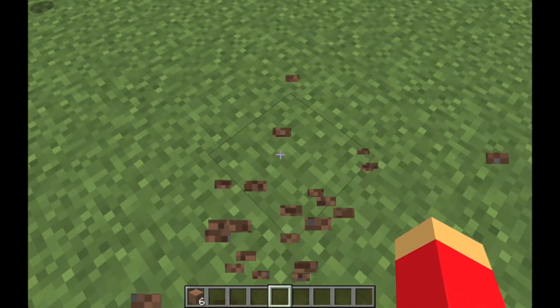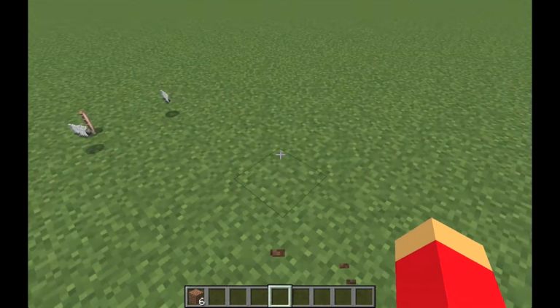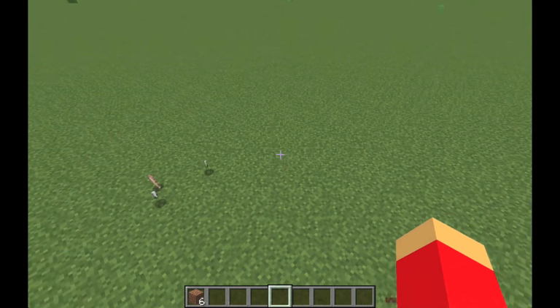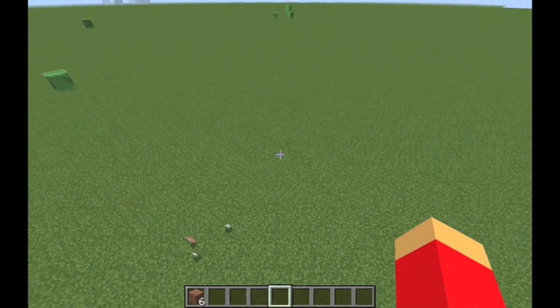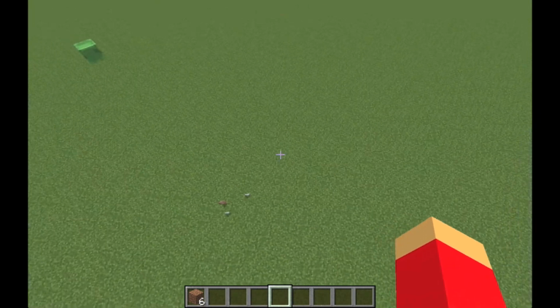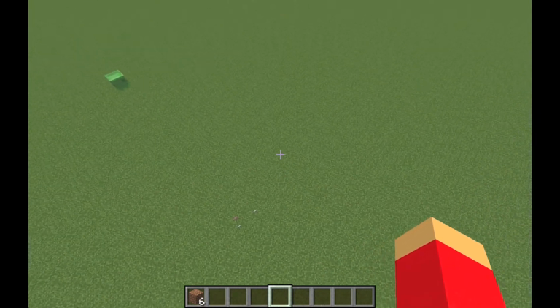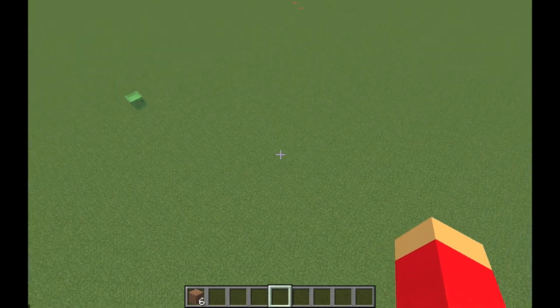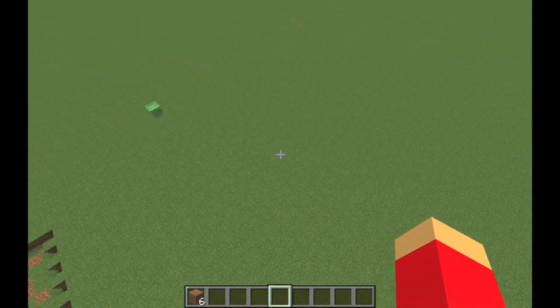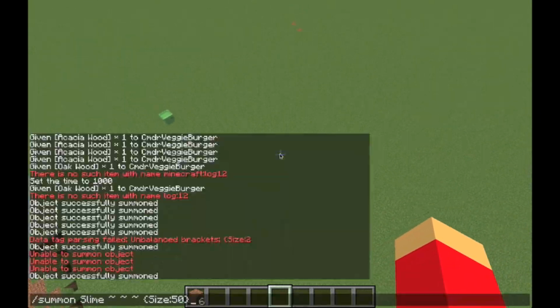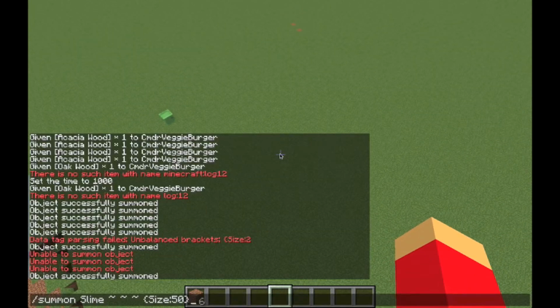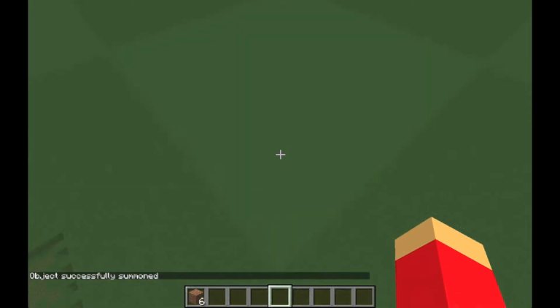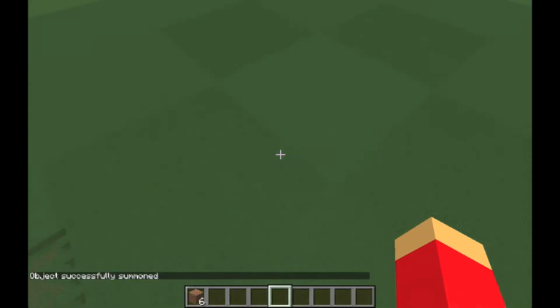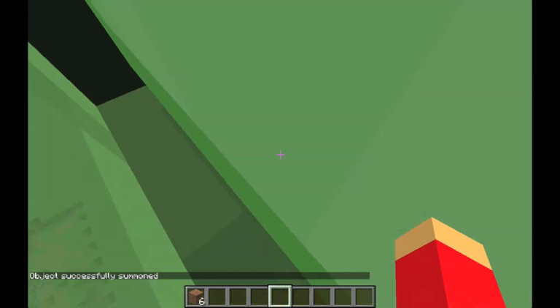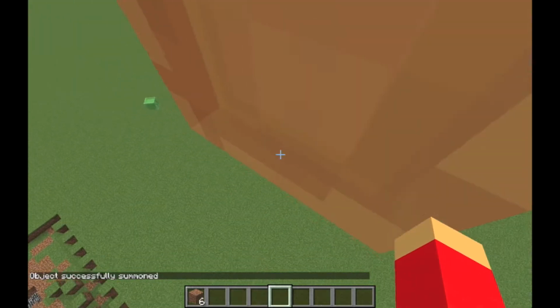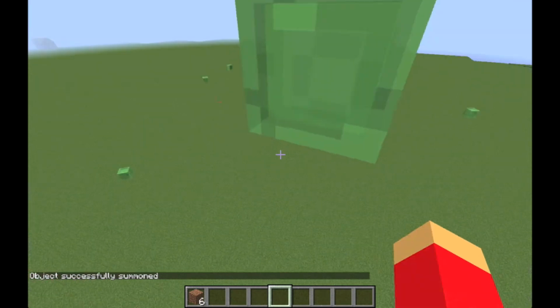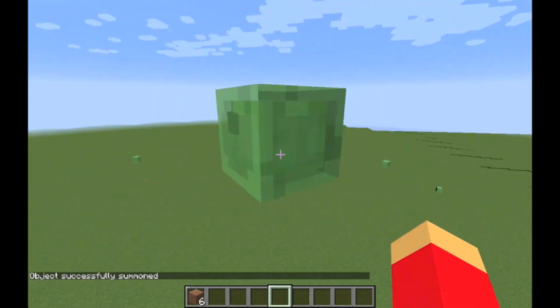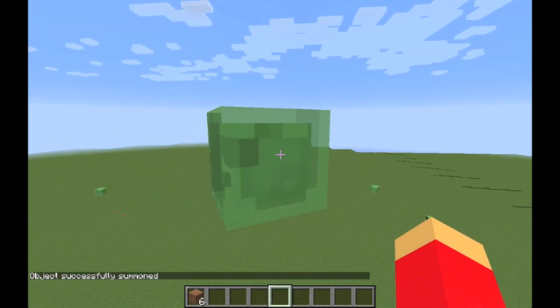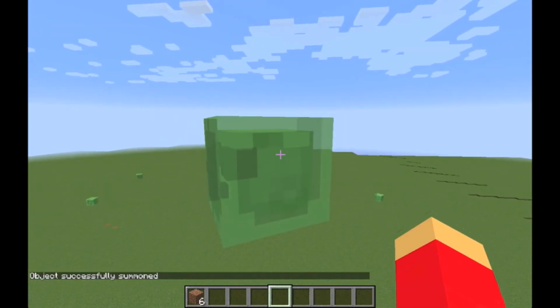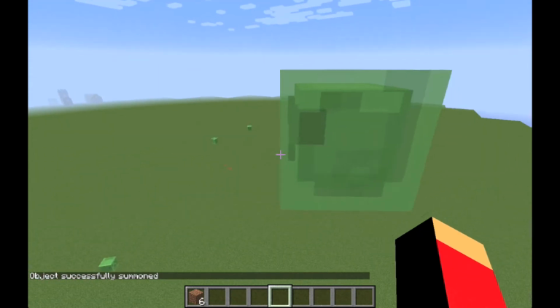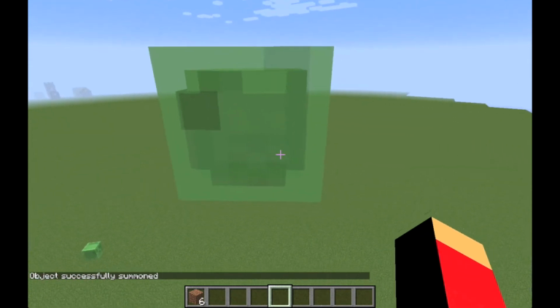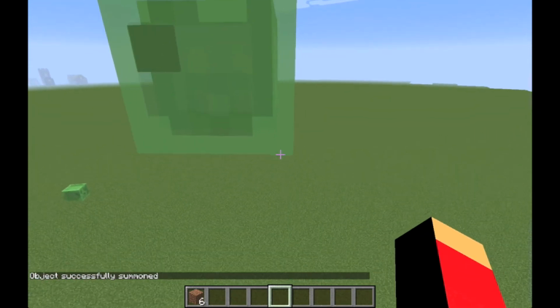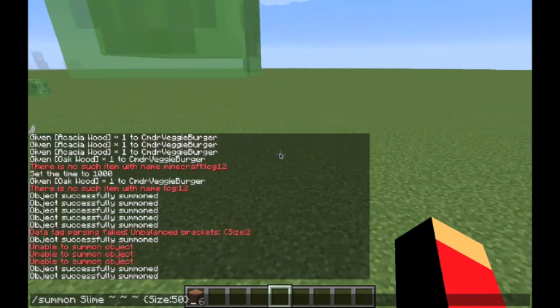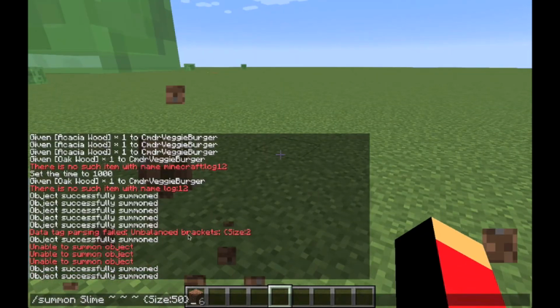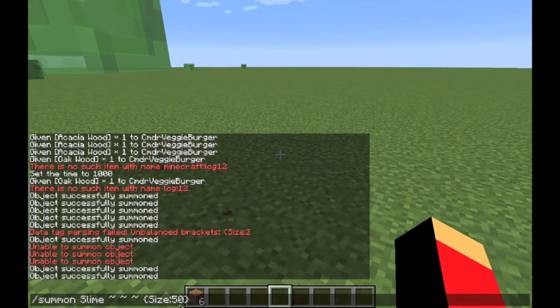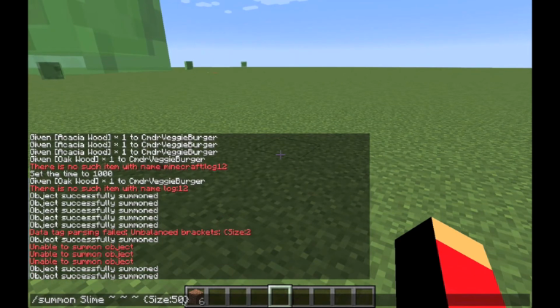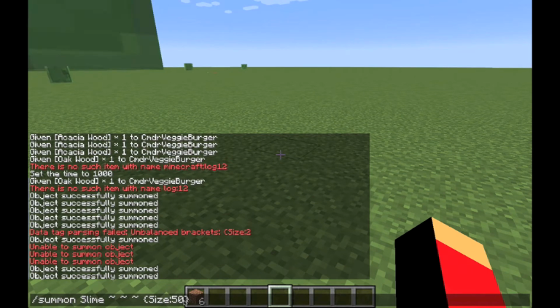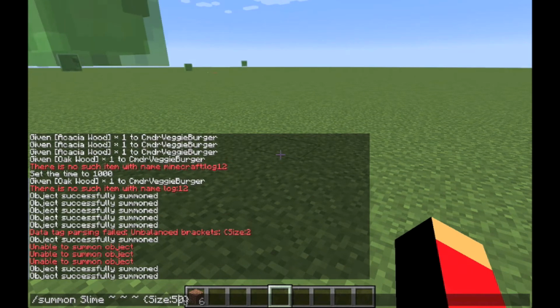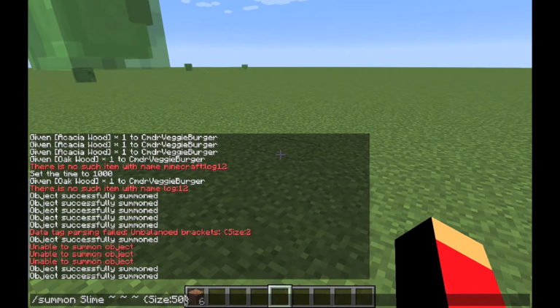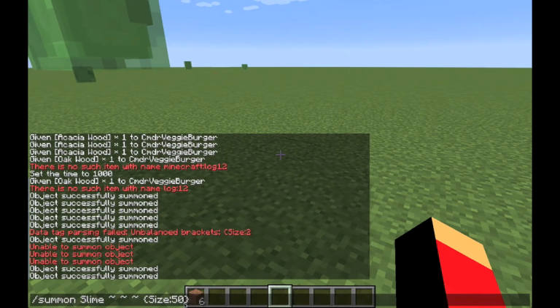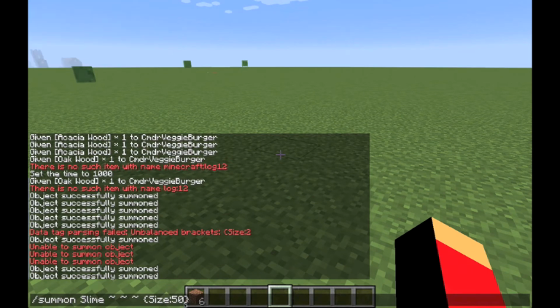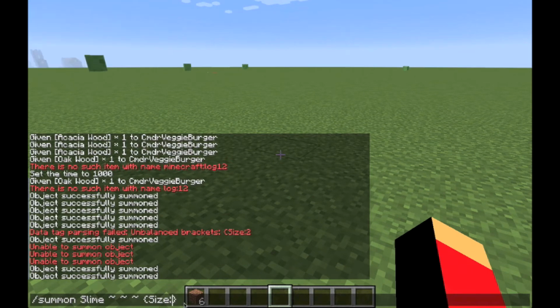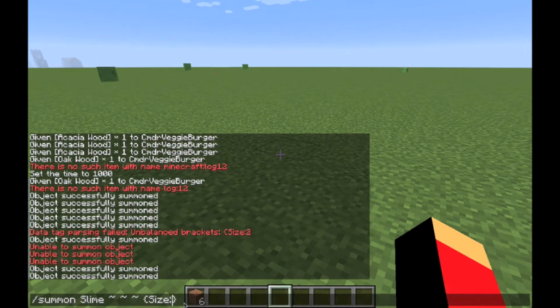If I spawn one in the air, he'll most likely die — but he survived, I wasn't high up enough. You might want a strong PC because these guys get pretty big. Can we do size 100?